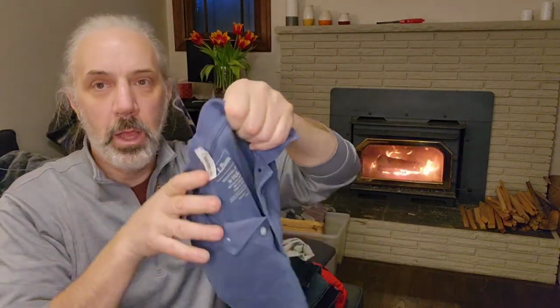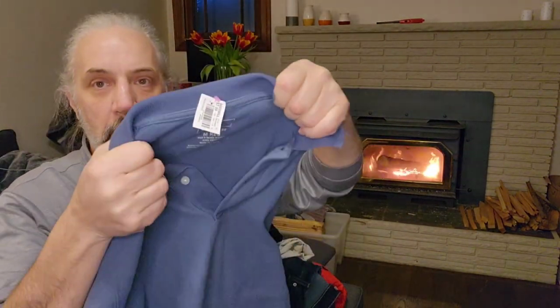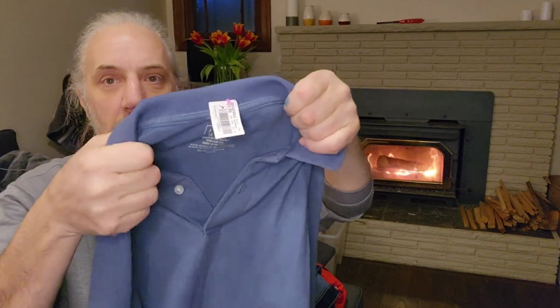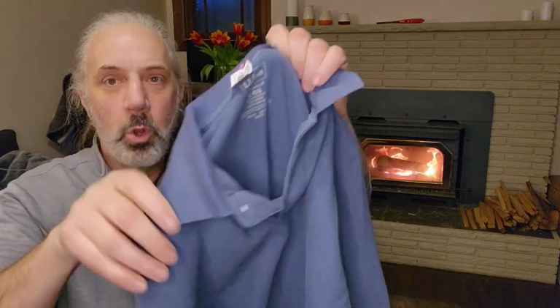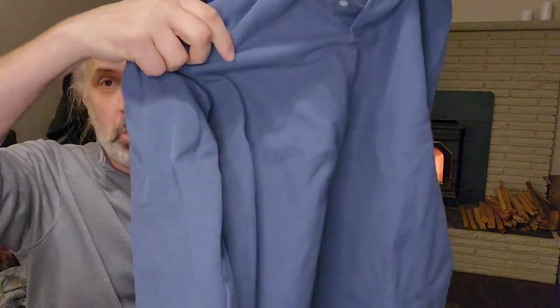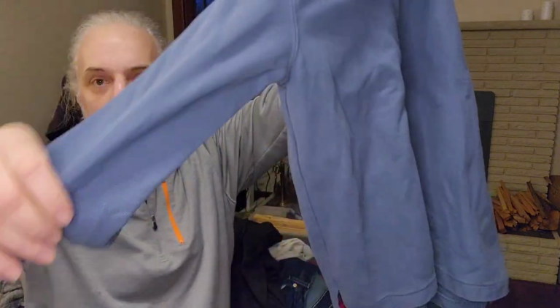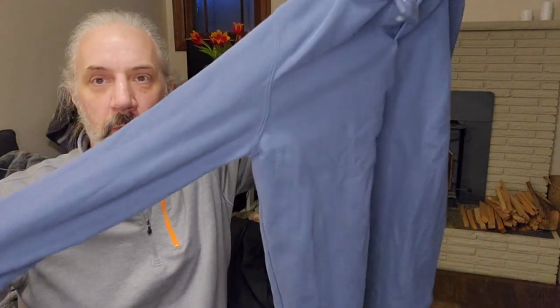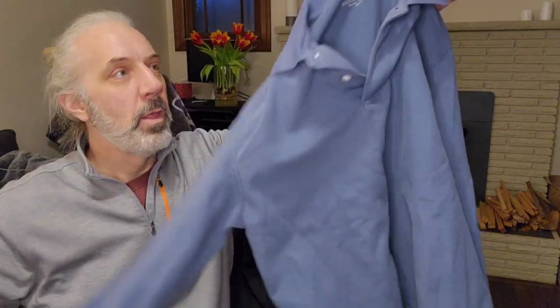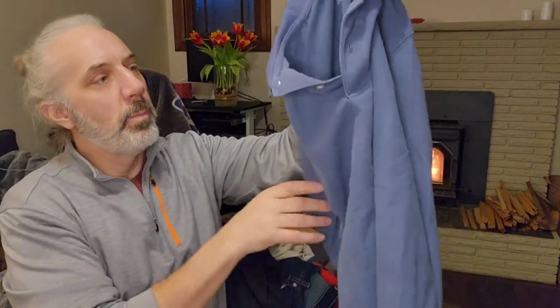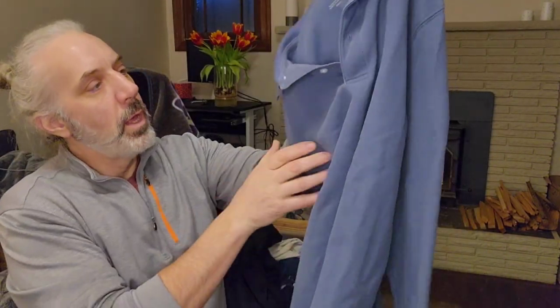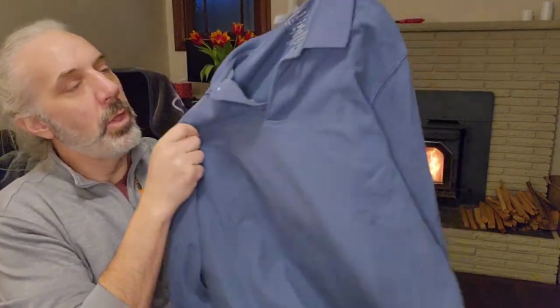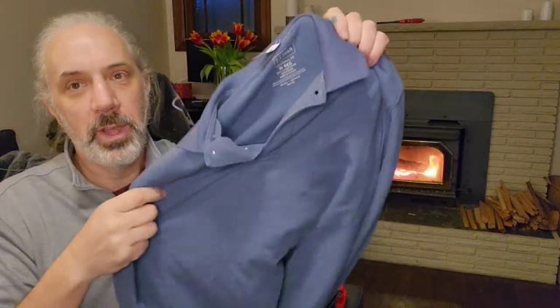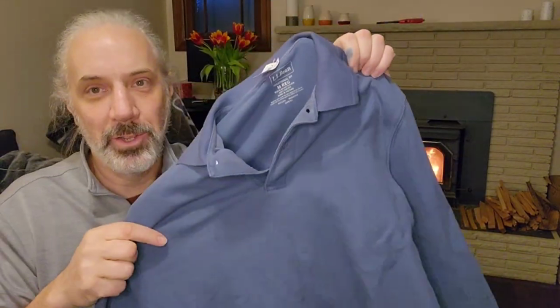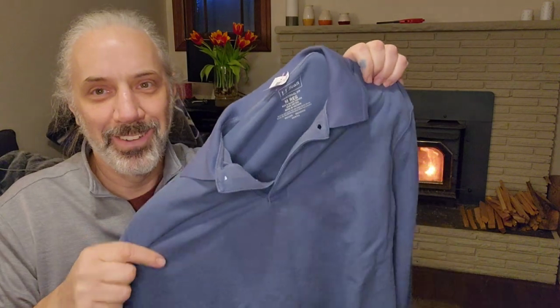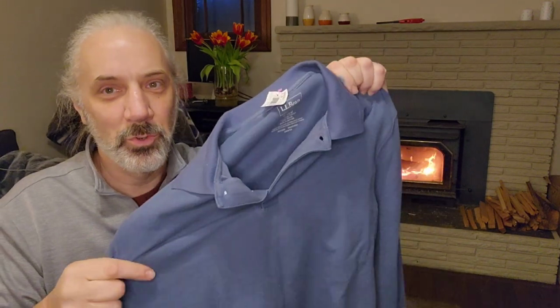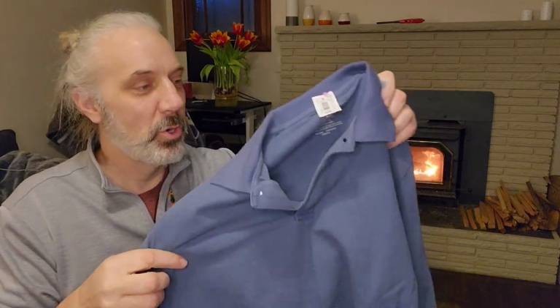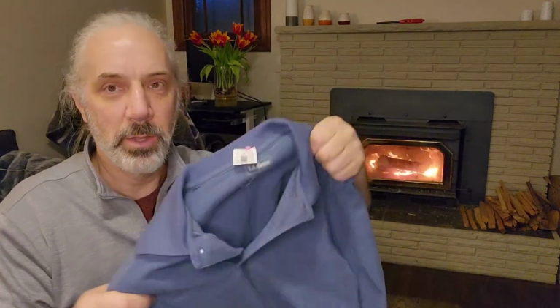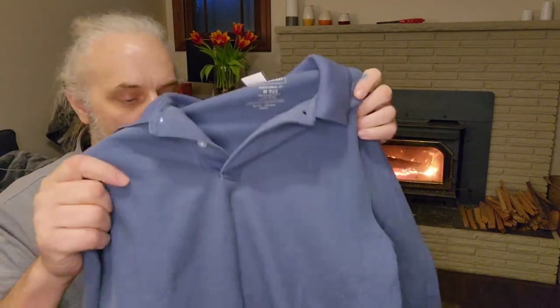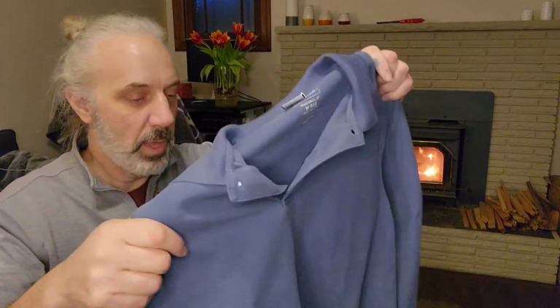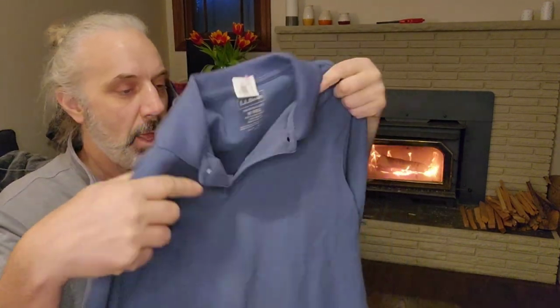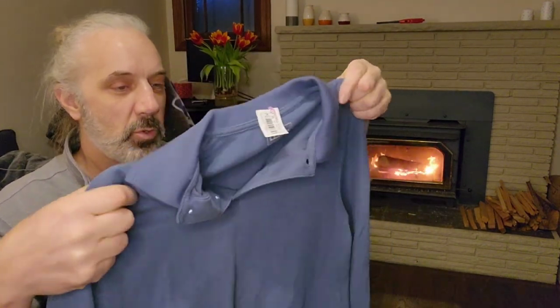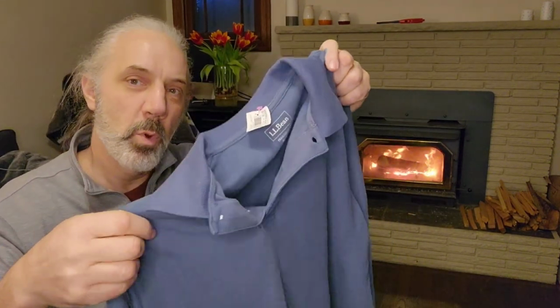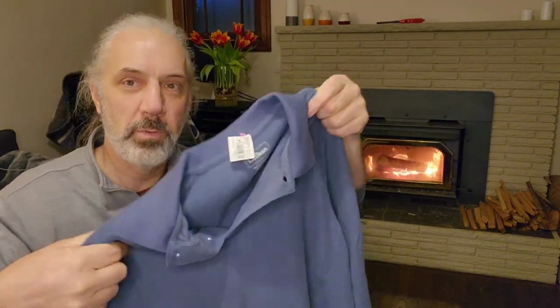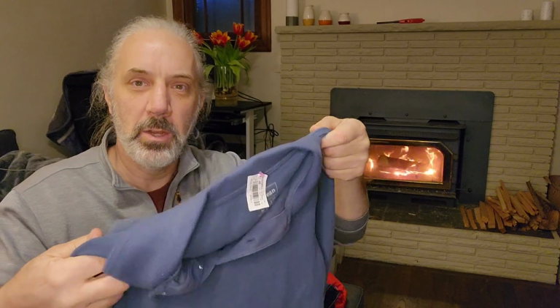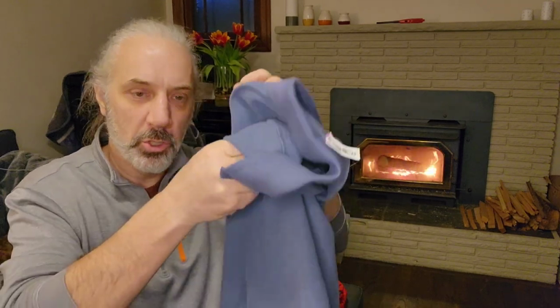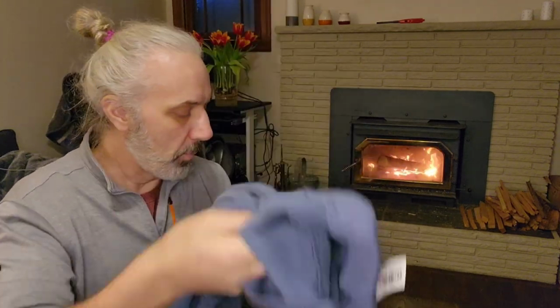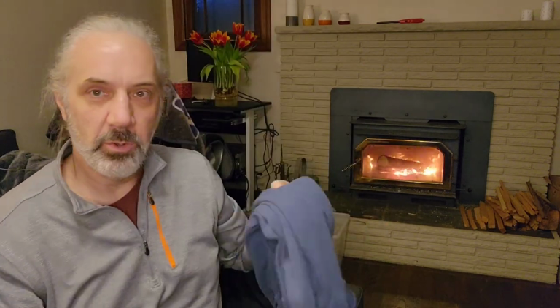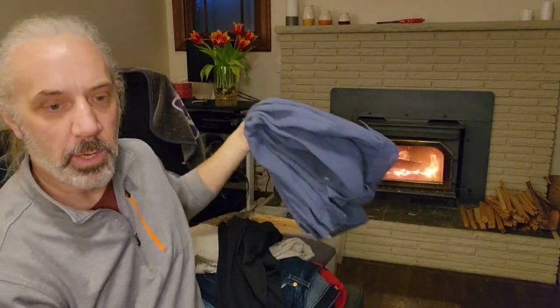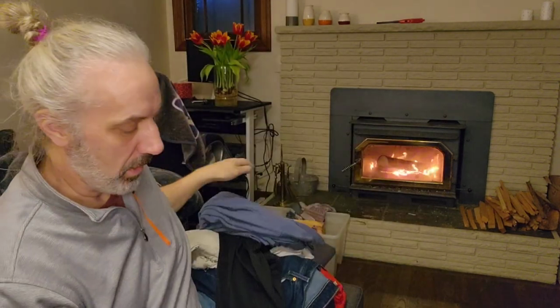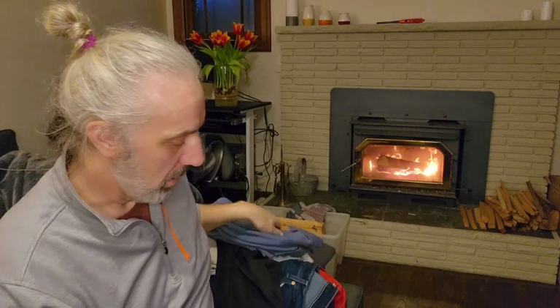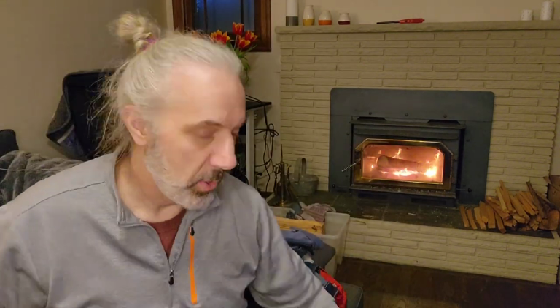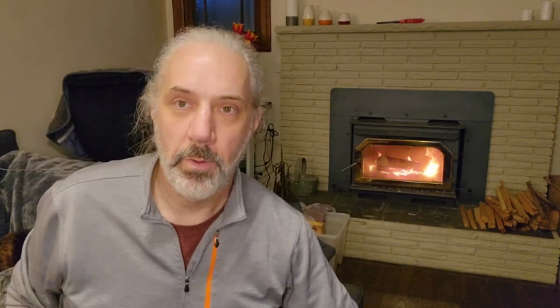LL Bean, just a polo but it's long sleeve. I hesitated on this one because I wasn't quite sure looking at the comps. This is probably more like a $15 shirt — I'm going to price it at $20 and I'll take a $15 offer.